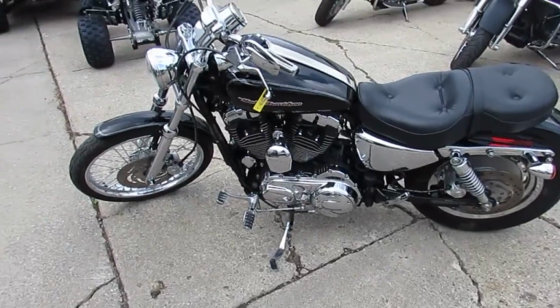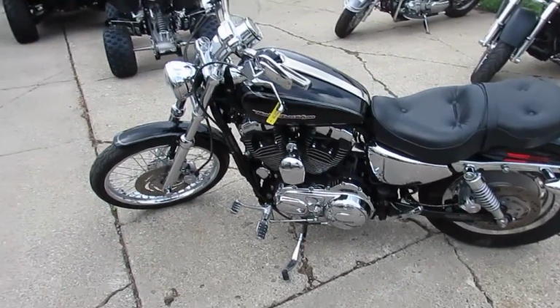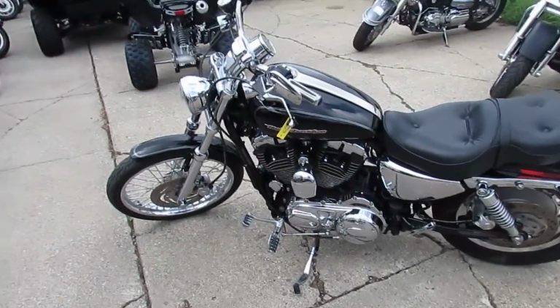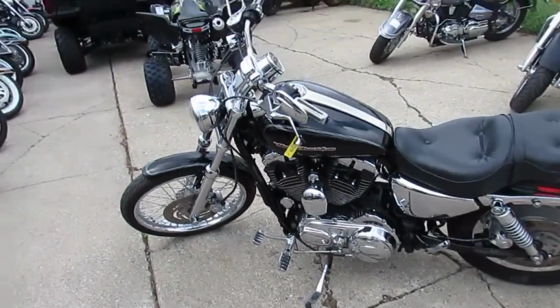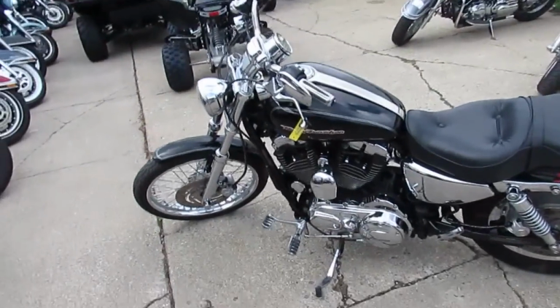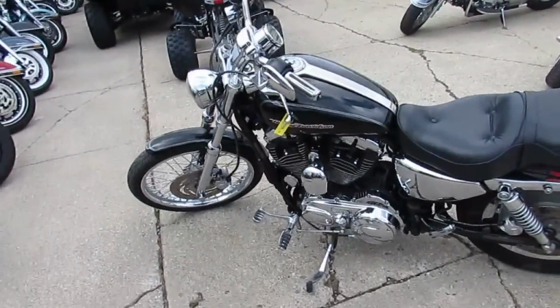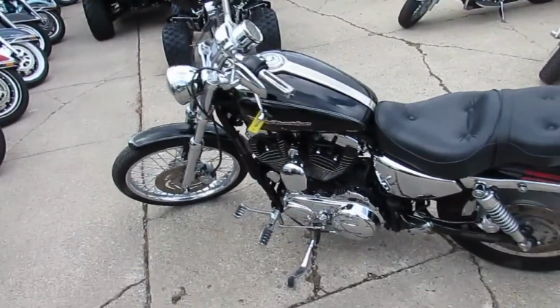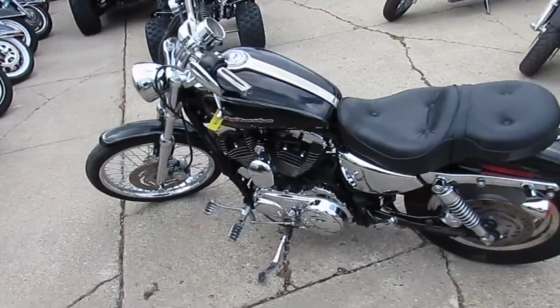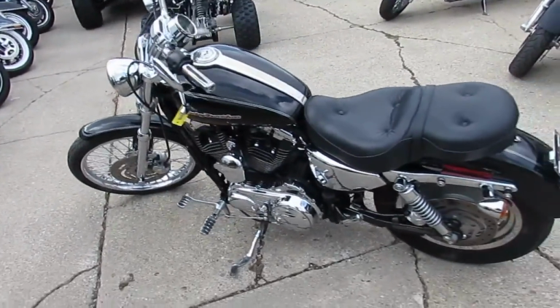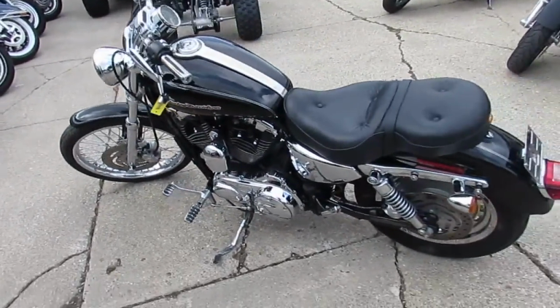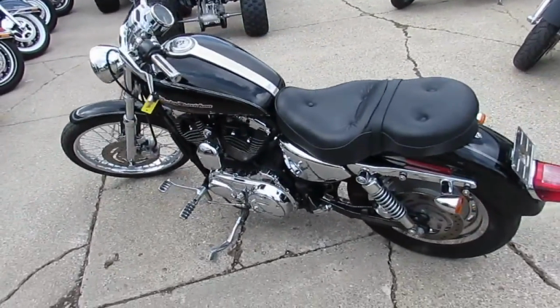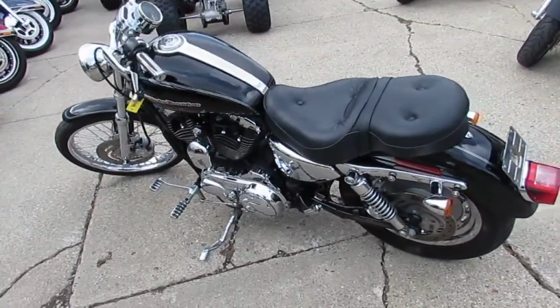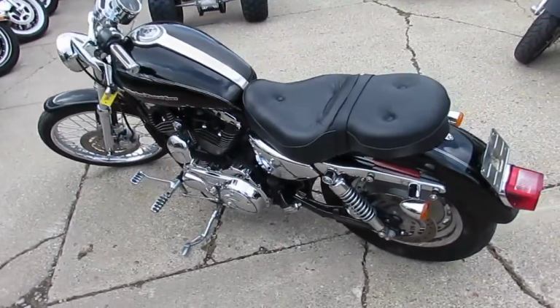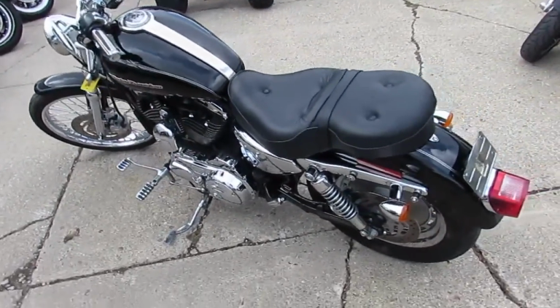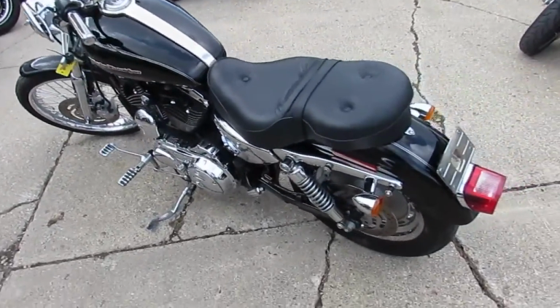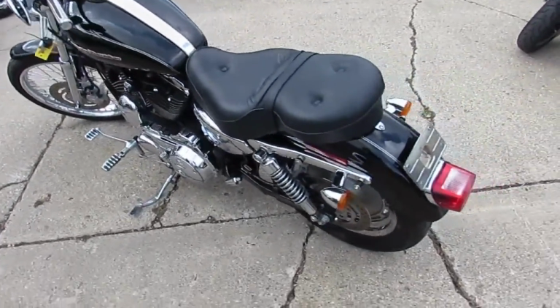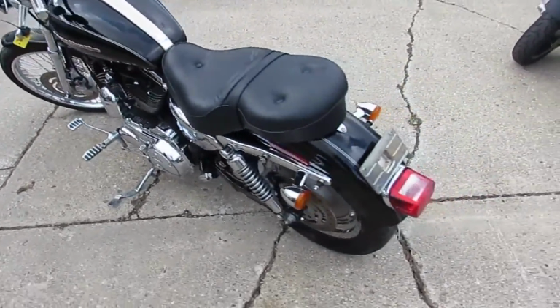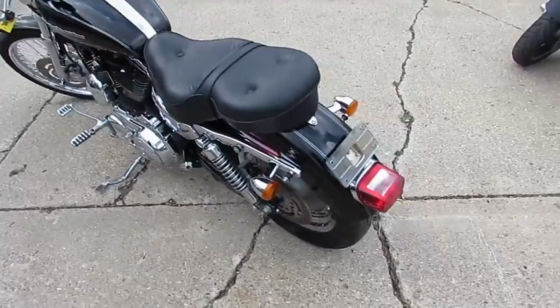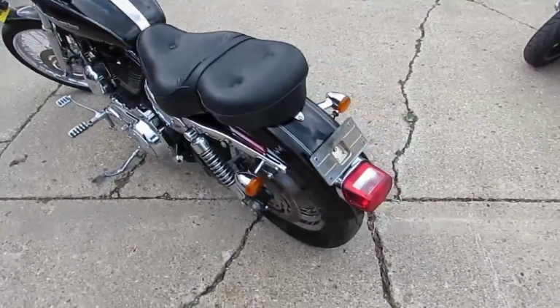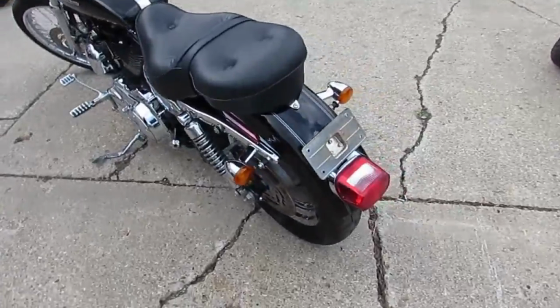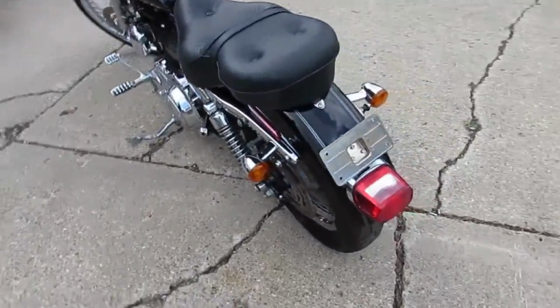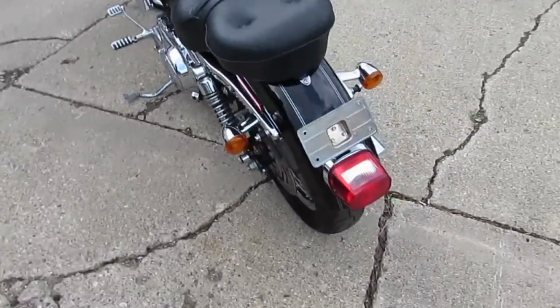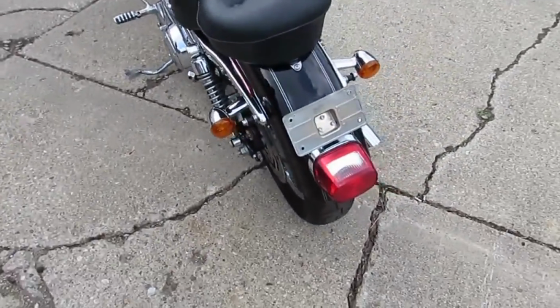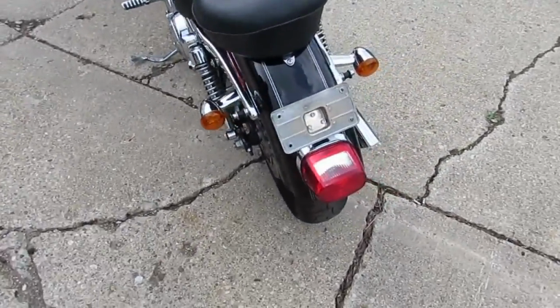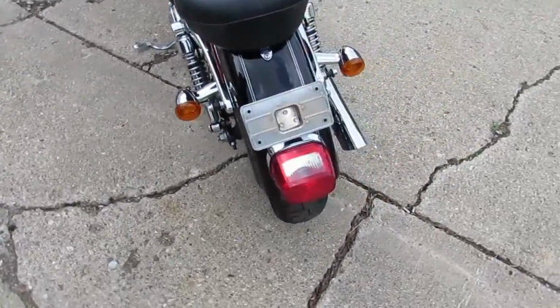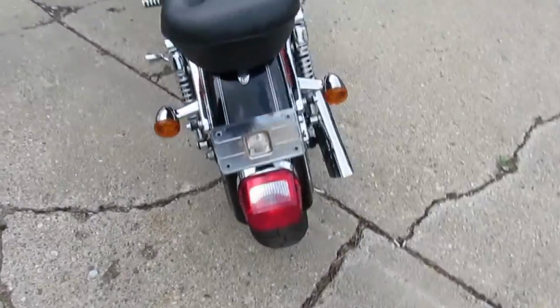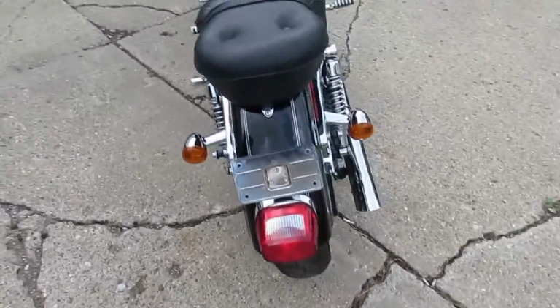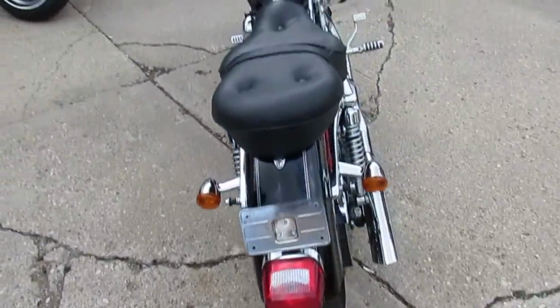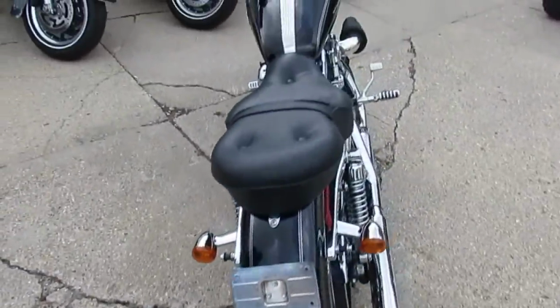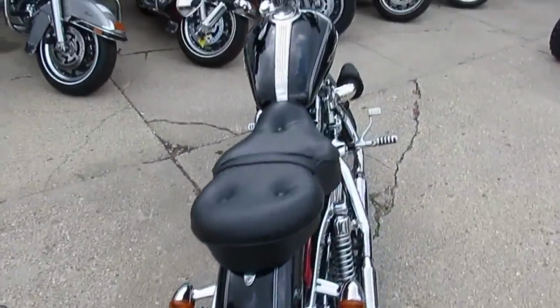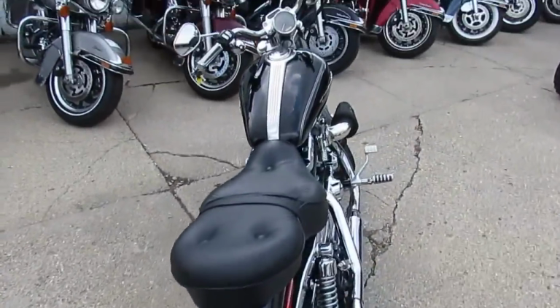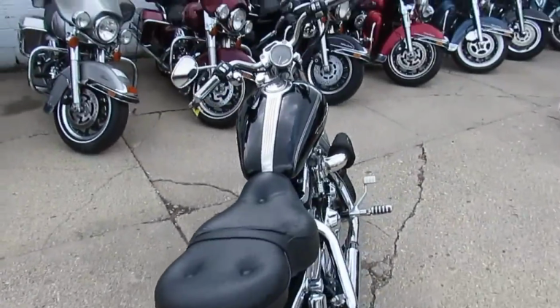Hey guys, it's Andrew here at Approval Power Sports. I'm doing some videos on our used bikes. We've got over 300 used Harleys, and we've got more semis coming next week.